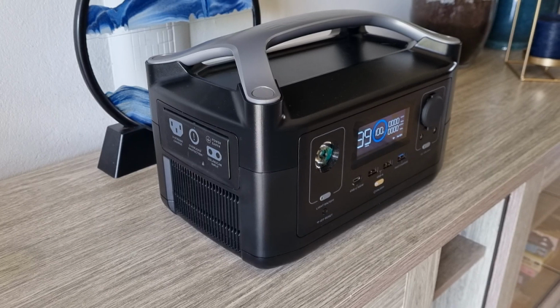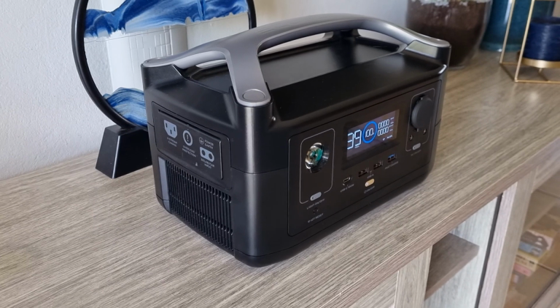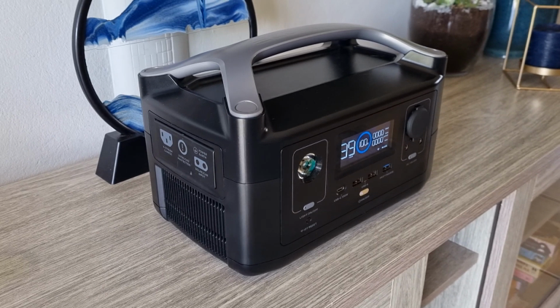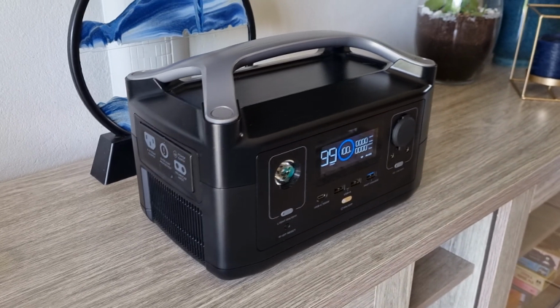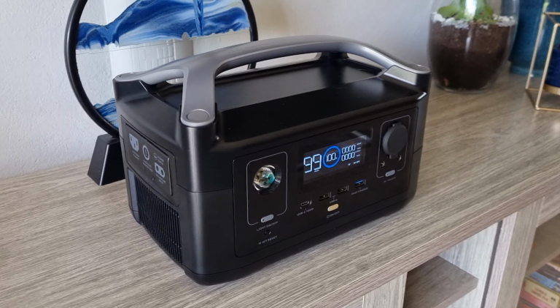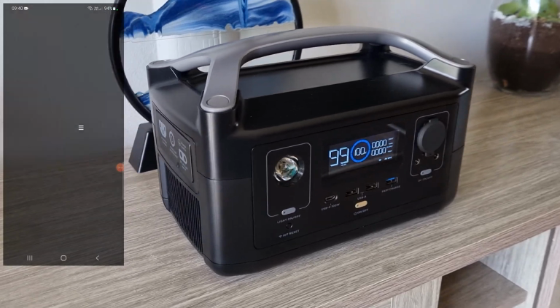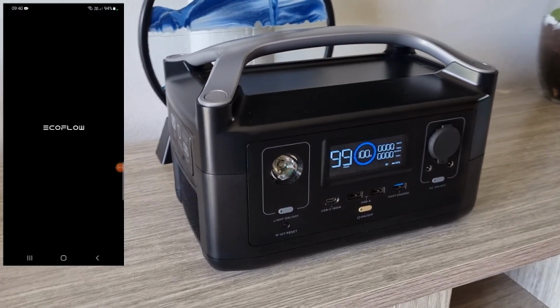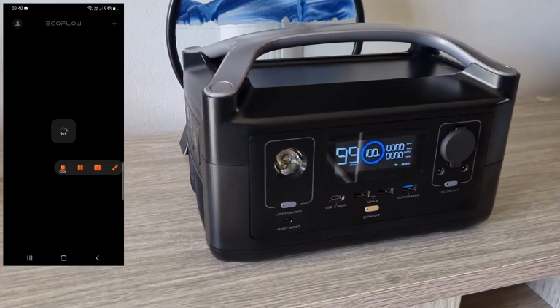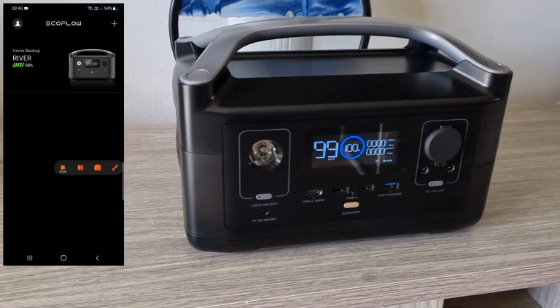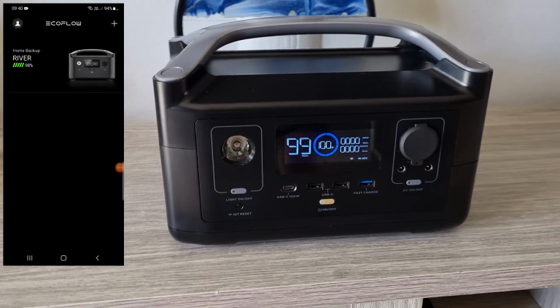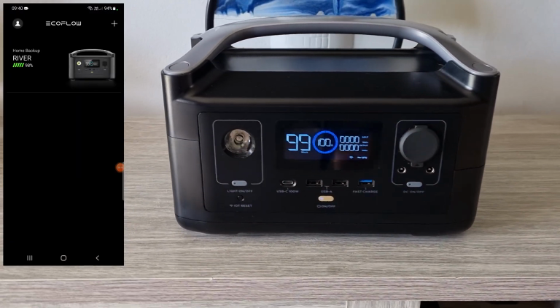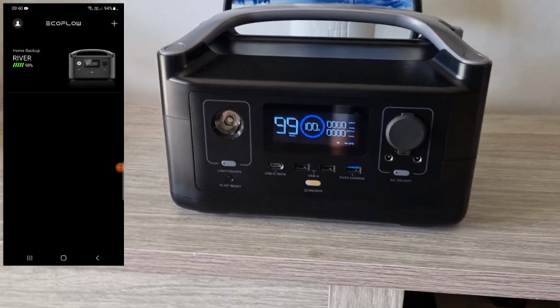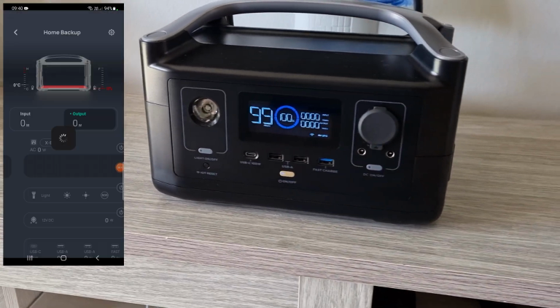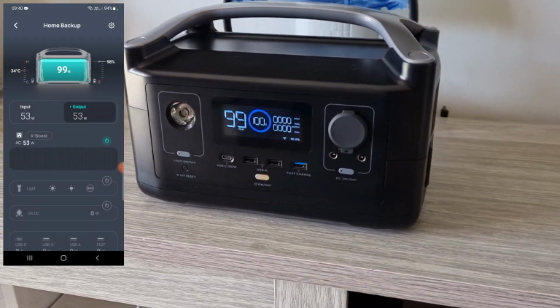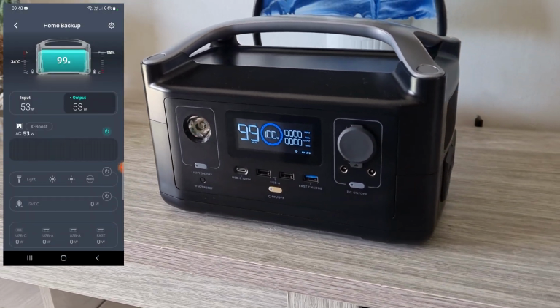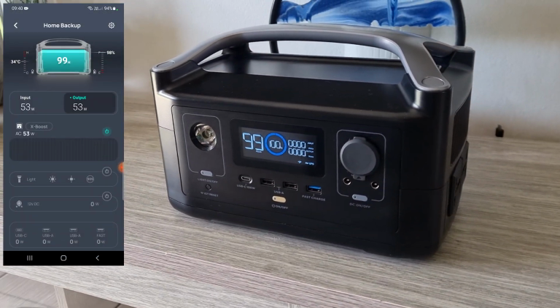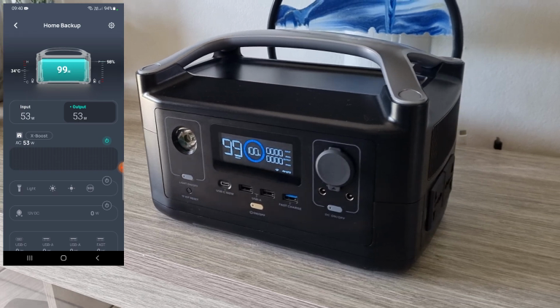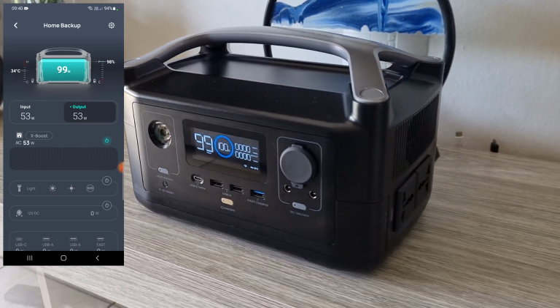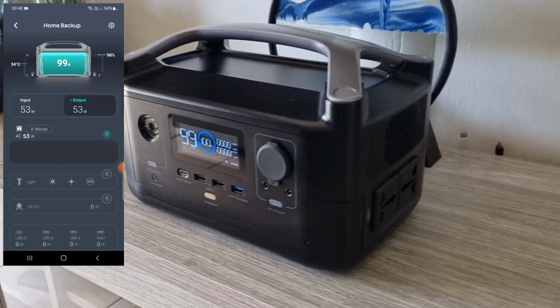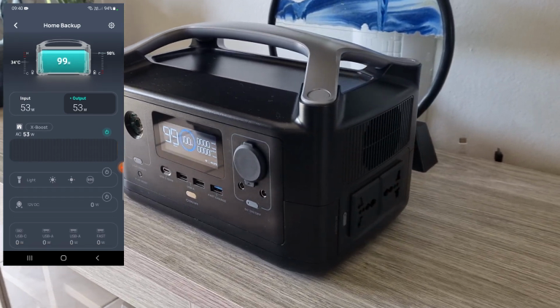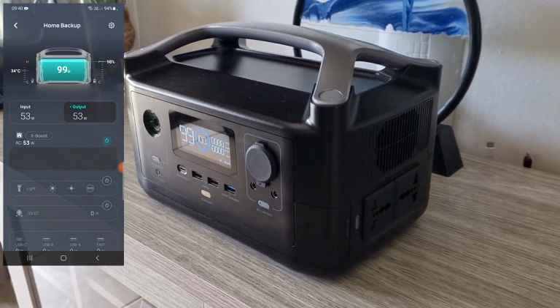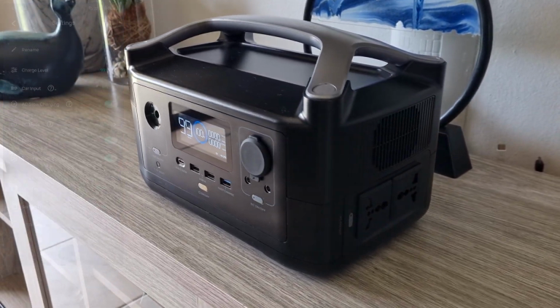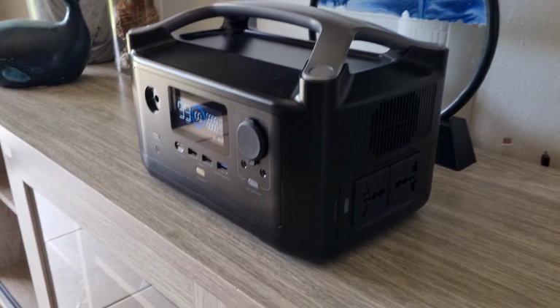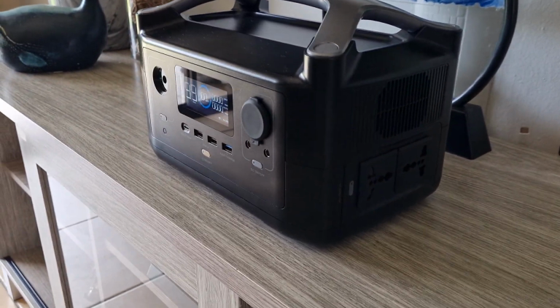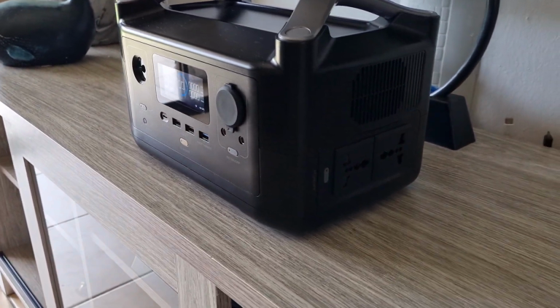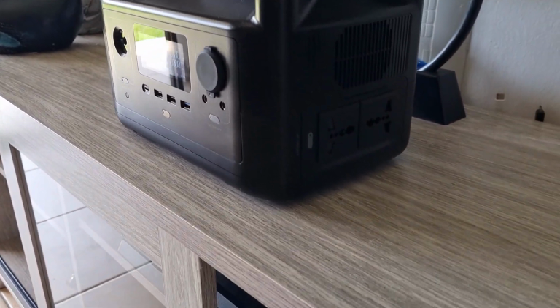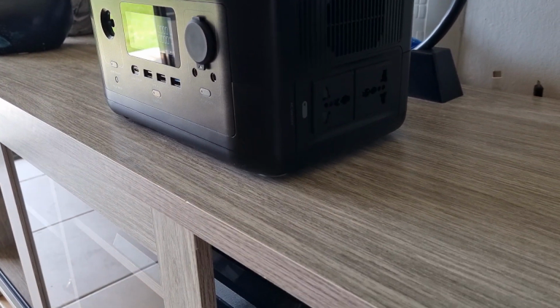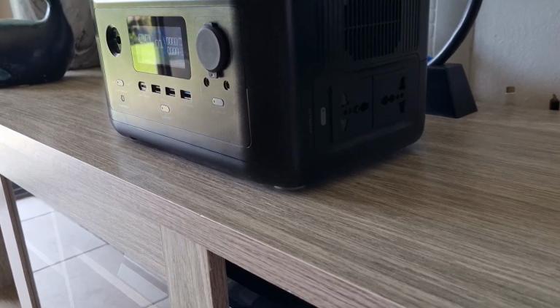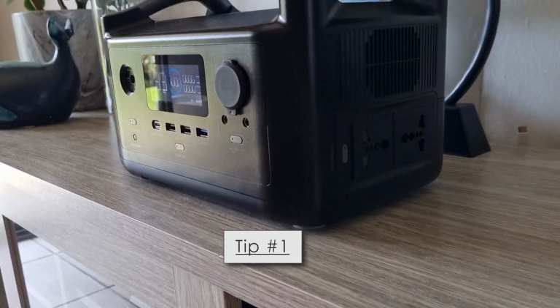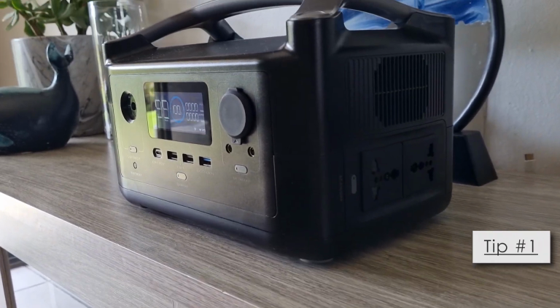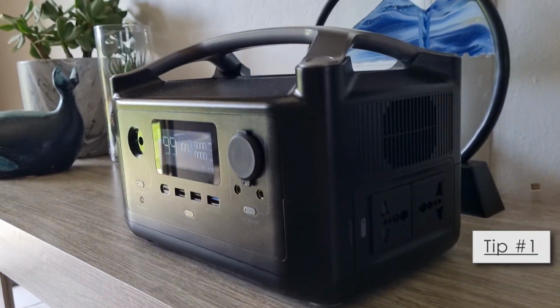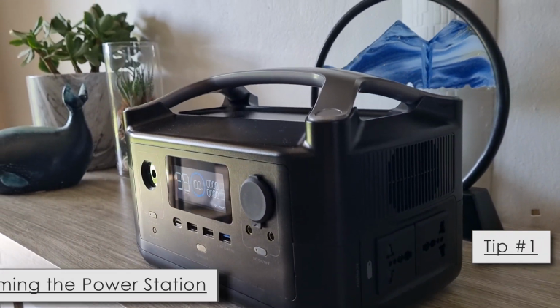Hey, what's up guys, Handycoco here. Welcome to my video on my EcoFlow River portable power station, covering tips, tricks, and problems encountered along the way over six months.